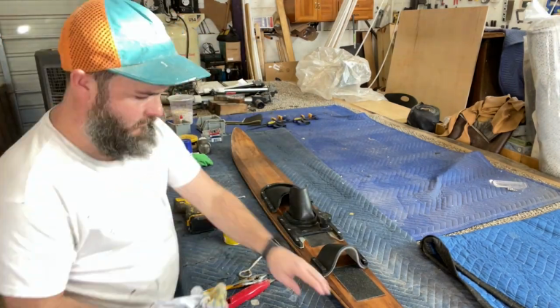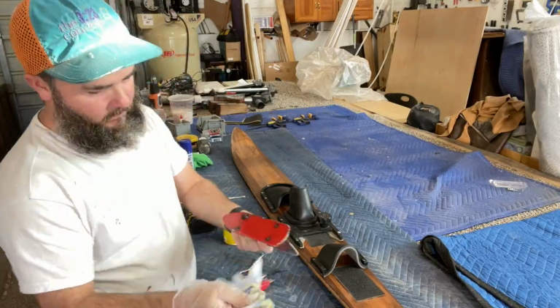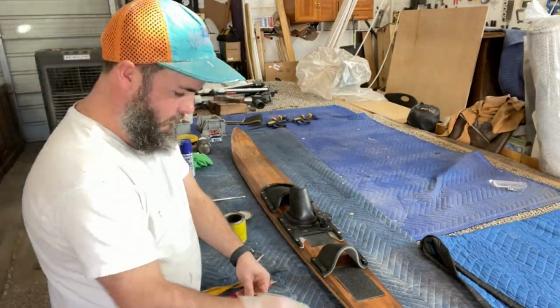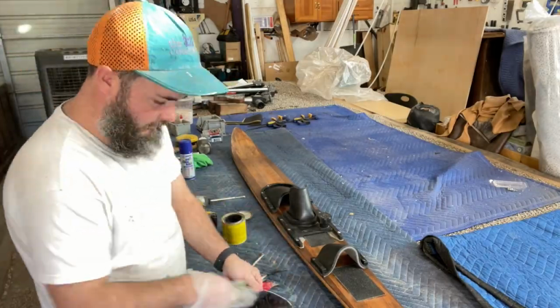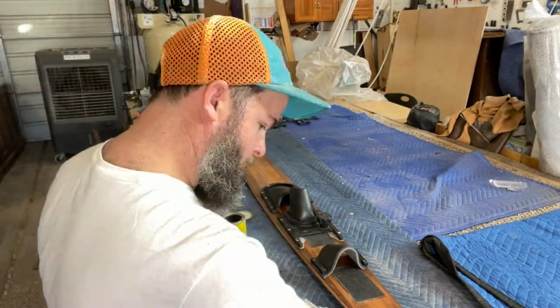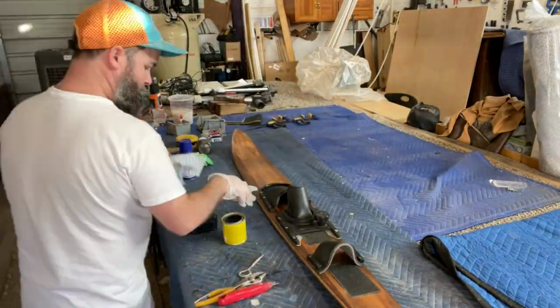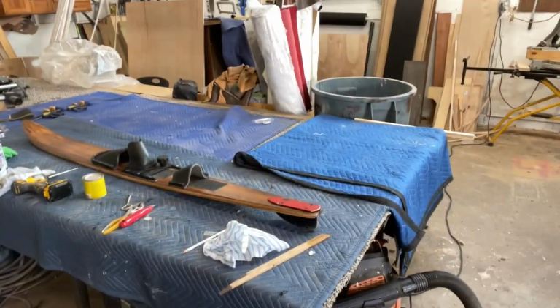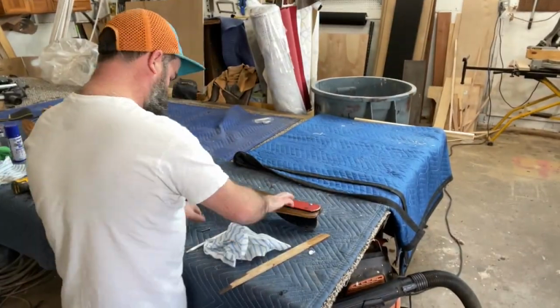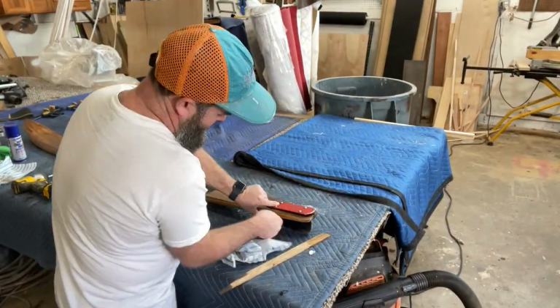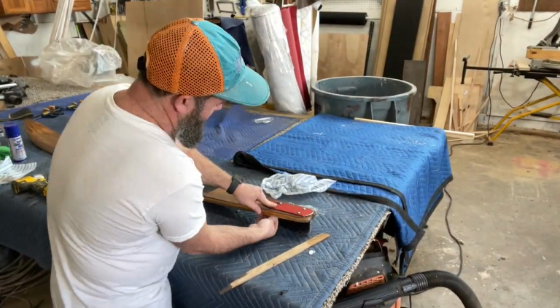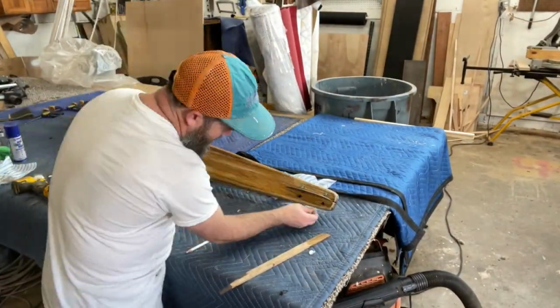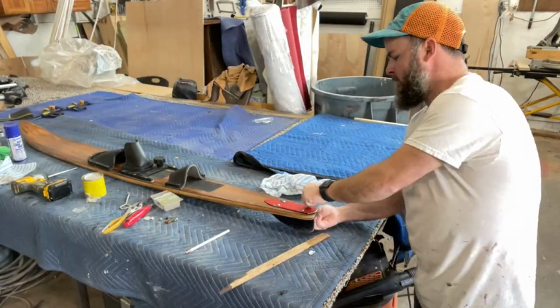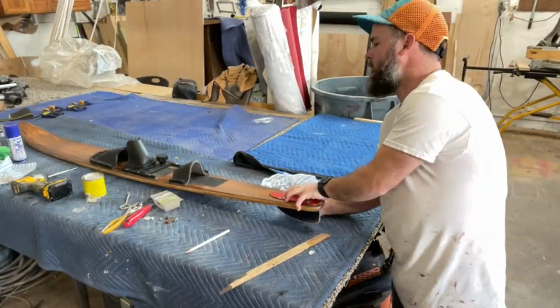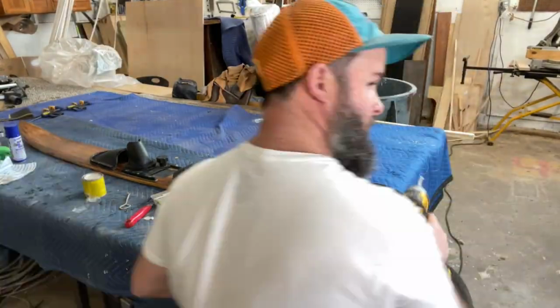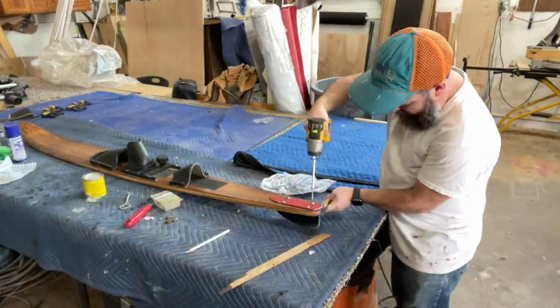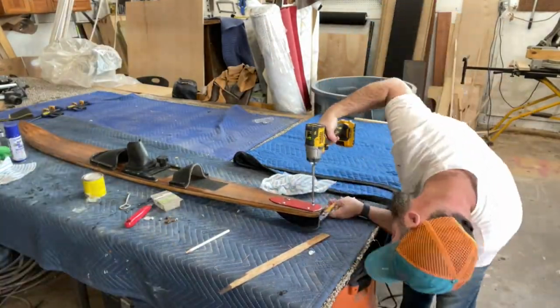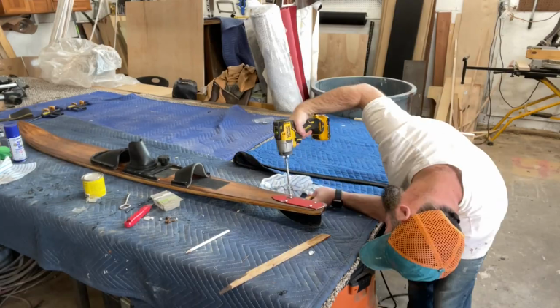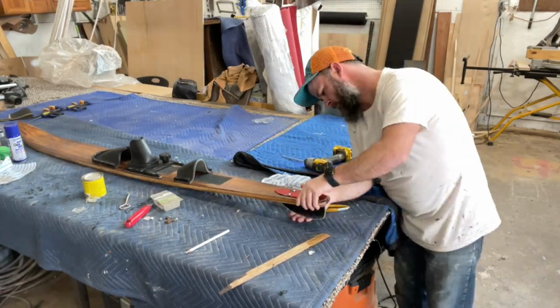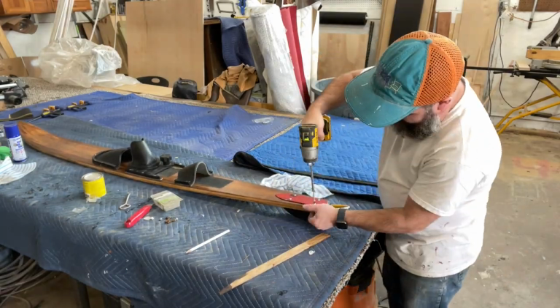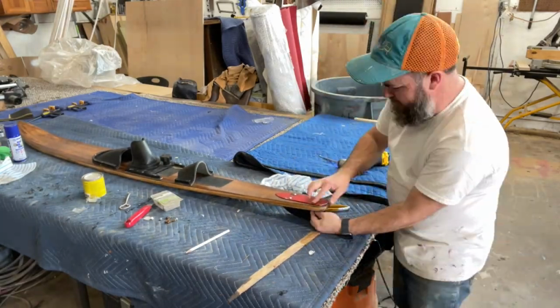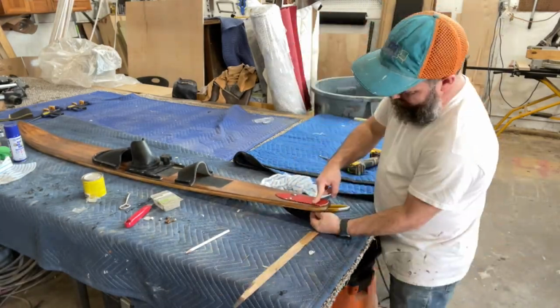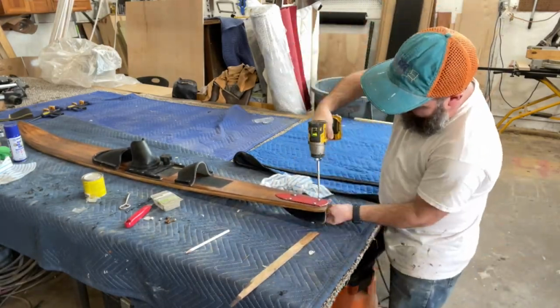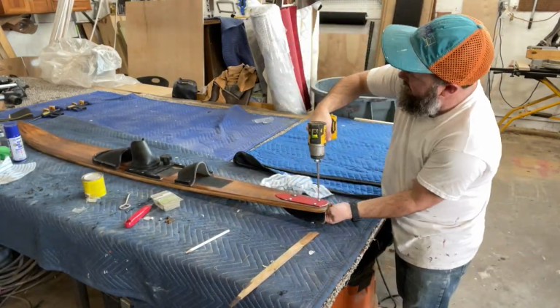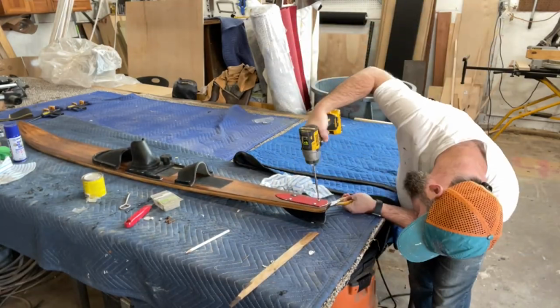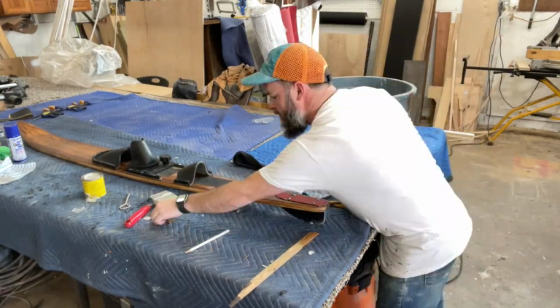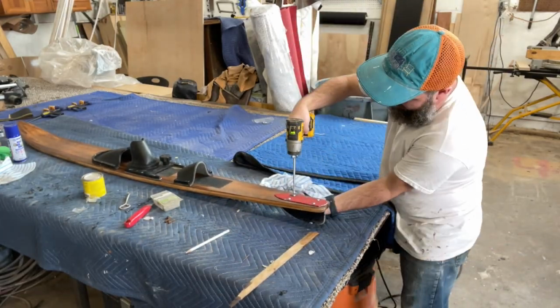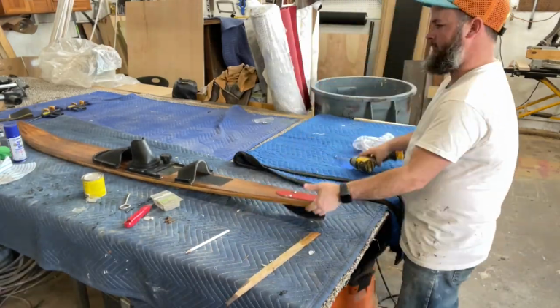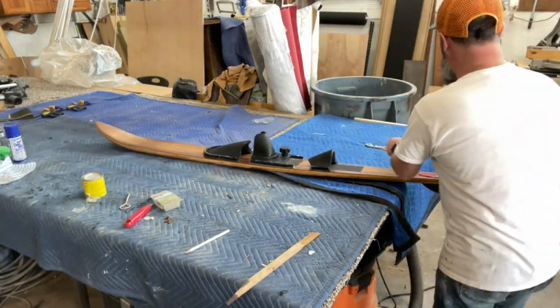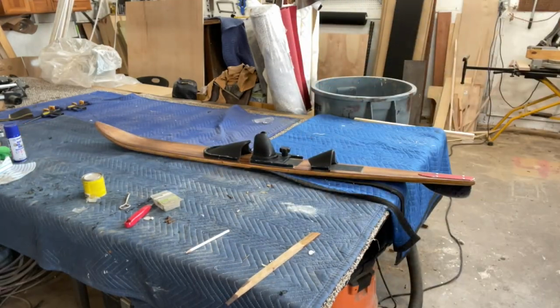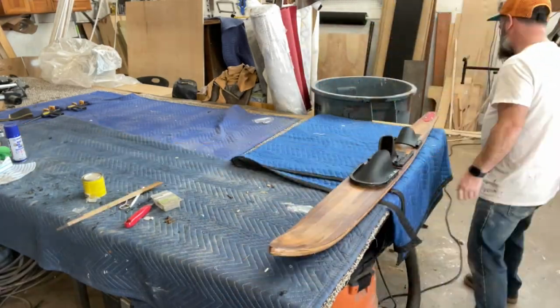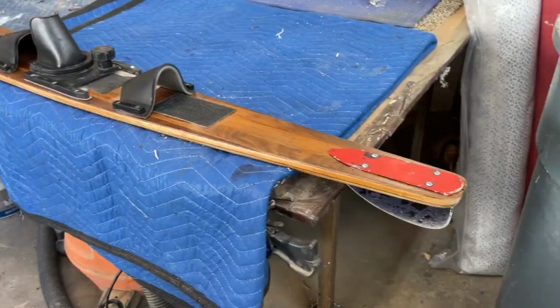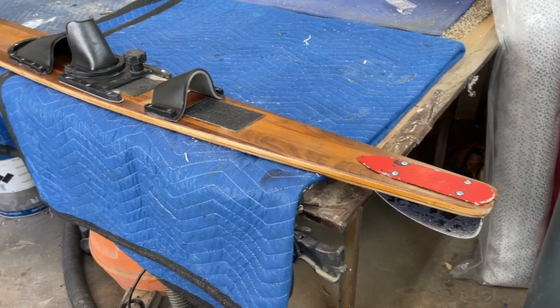And then lastly, I don't know what this part is called, but the red metal rudder on the end — I just cleaned it up using a little natural stain and it really, really turned out nice. As you see here, here's the end result.